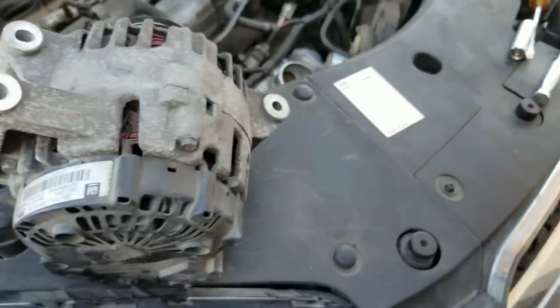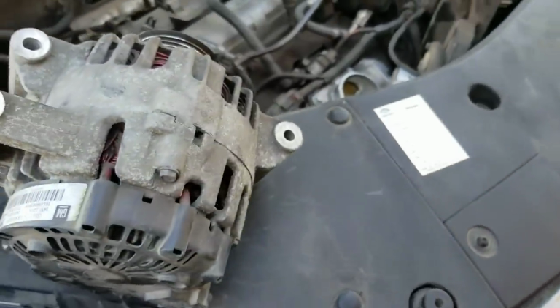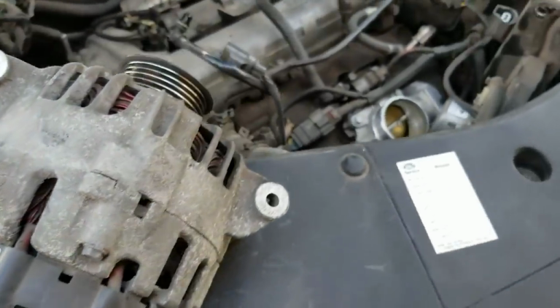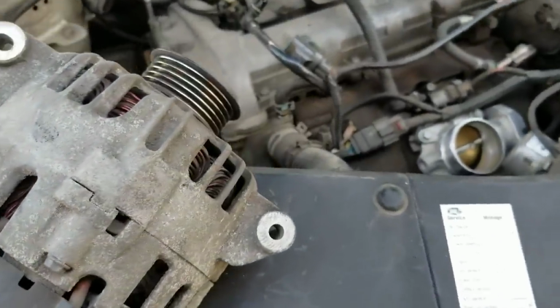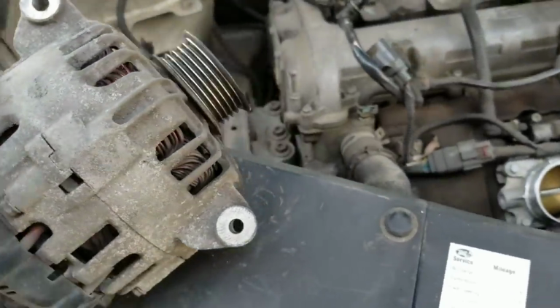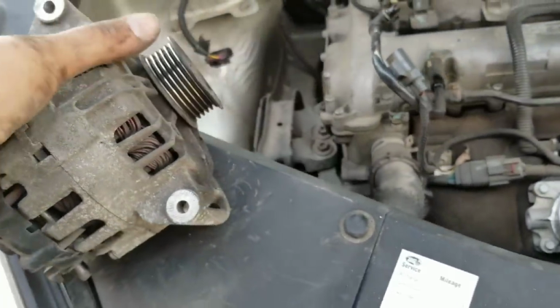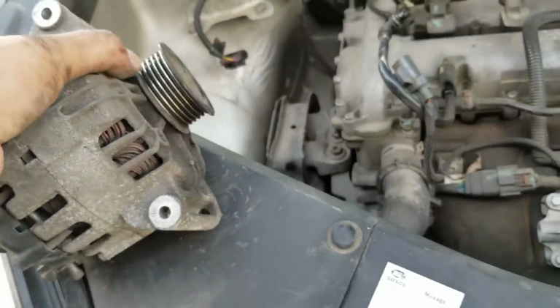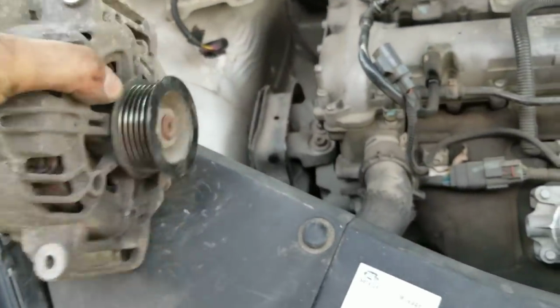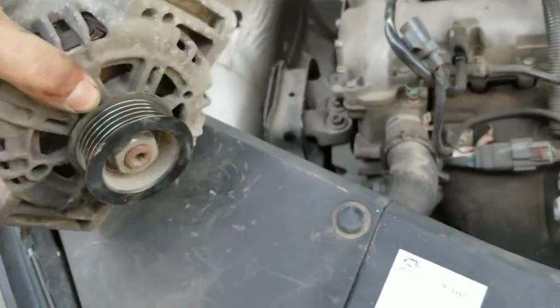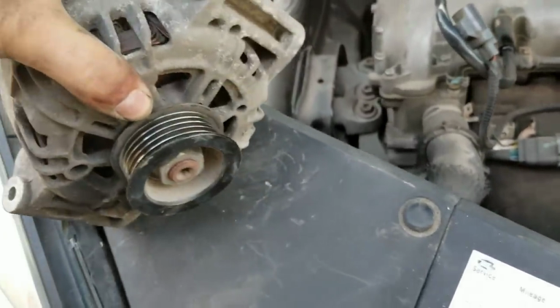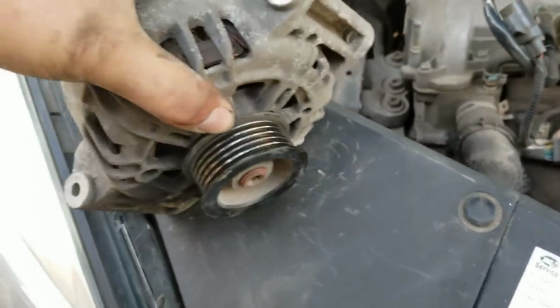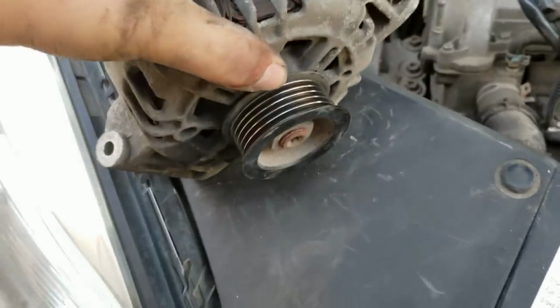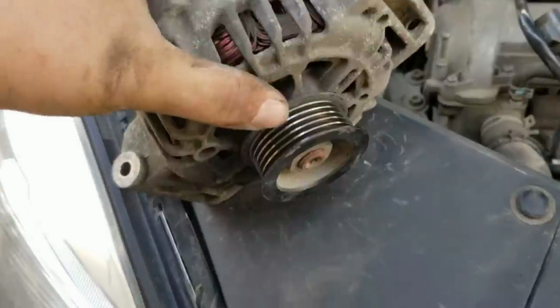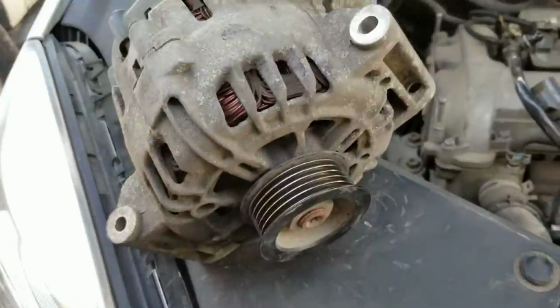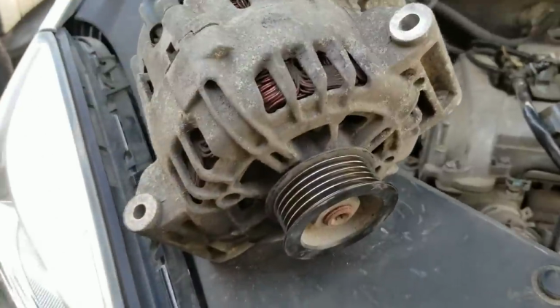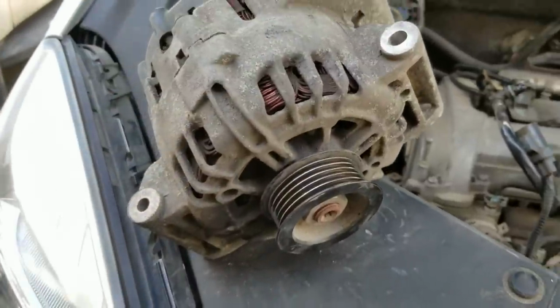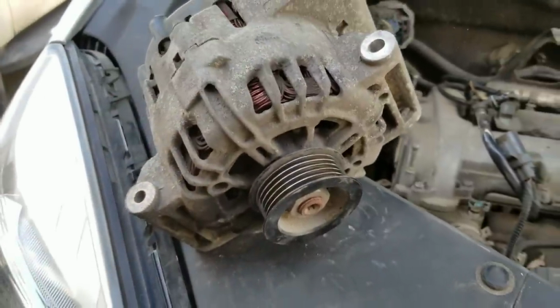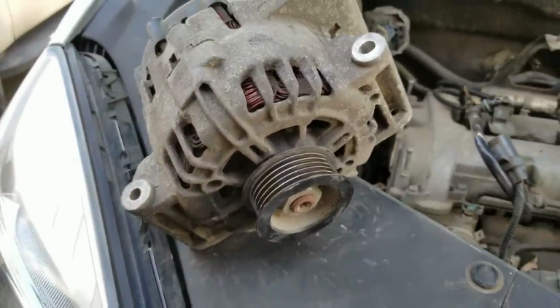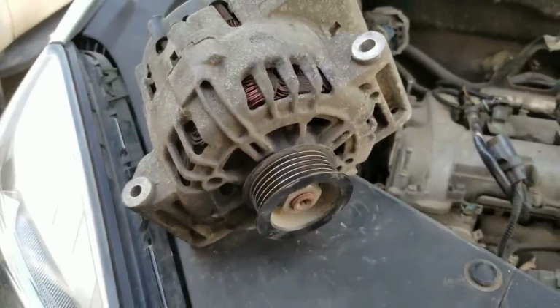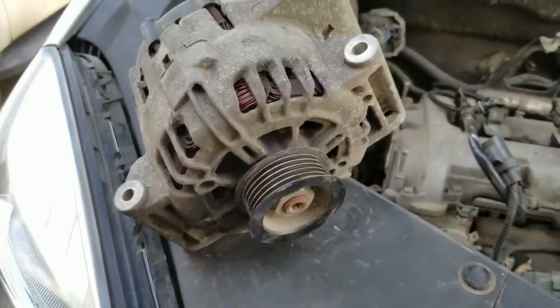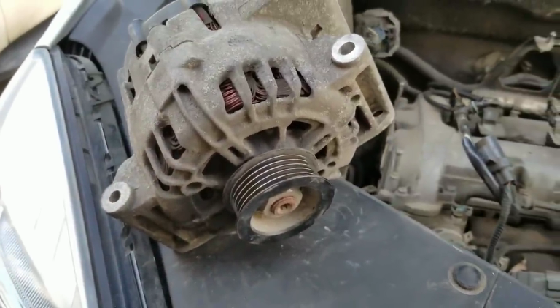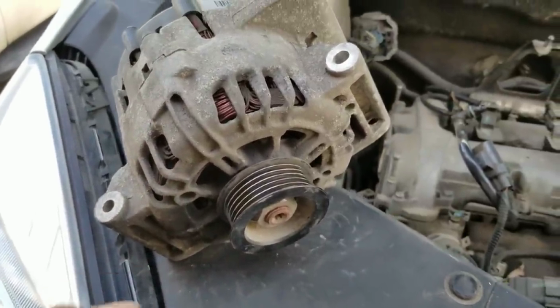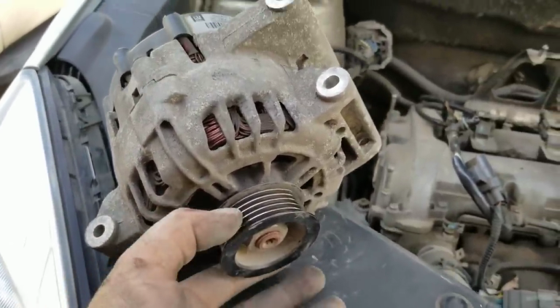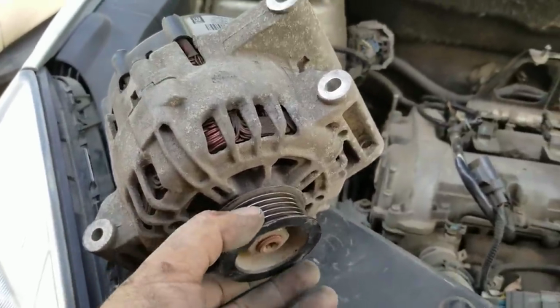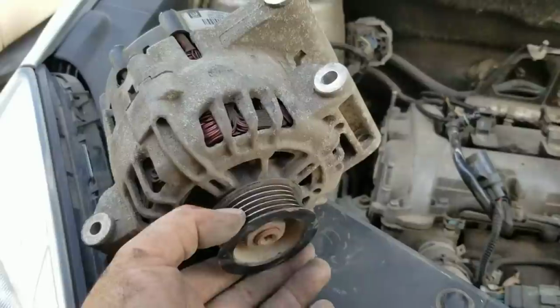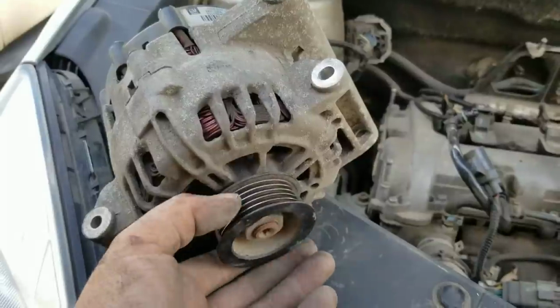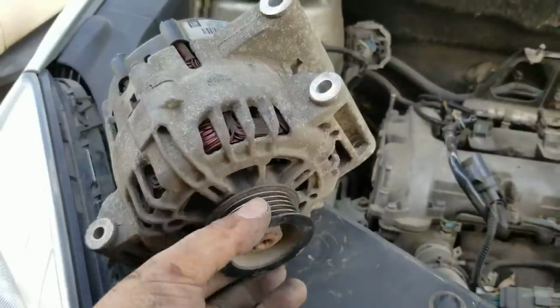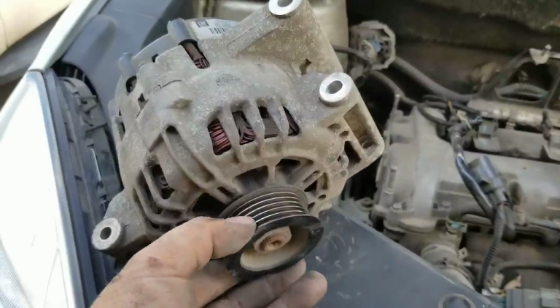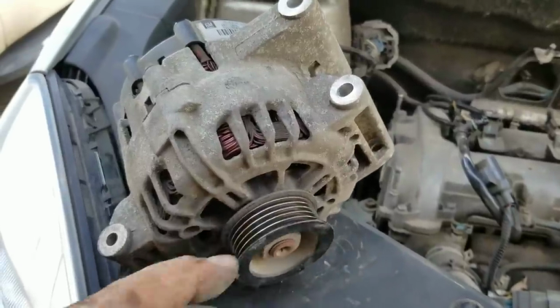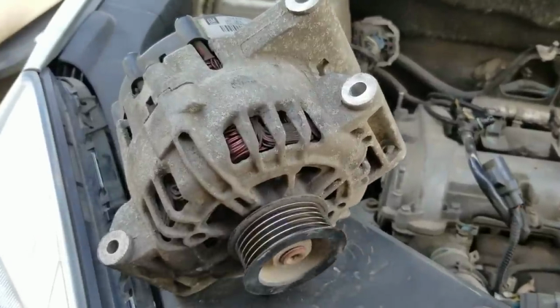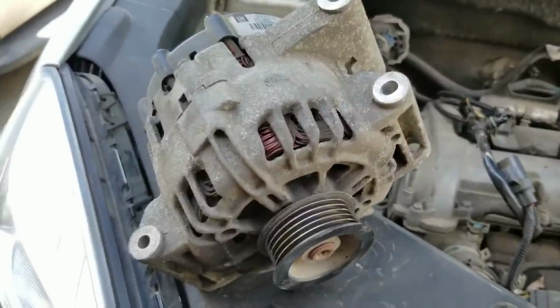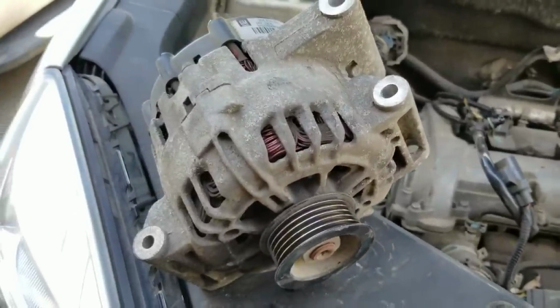You can get this part used for about 40 bucks on eBay. Please give it a thumbs up — thank you very much.